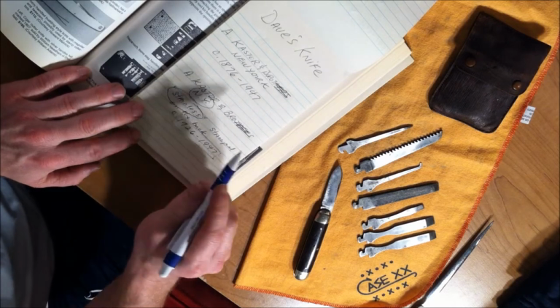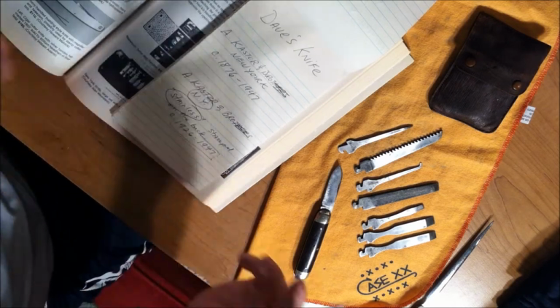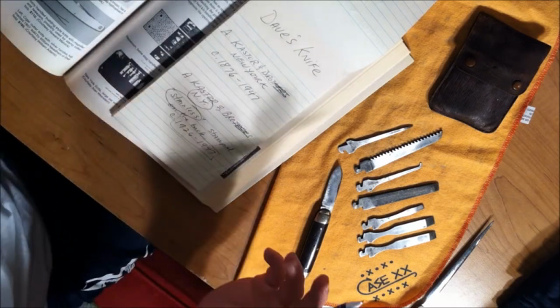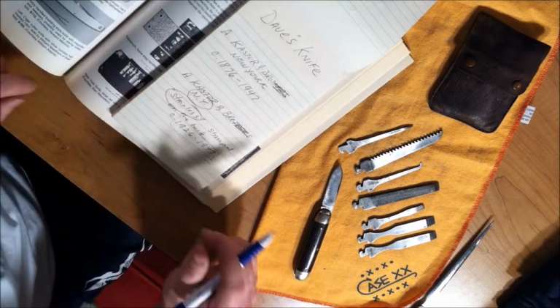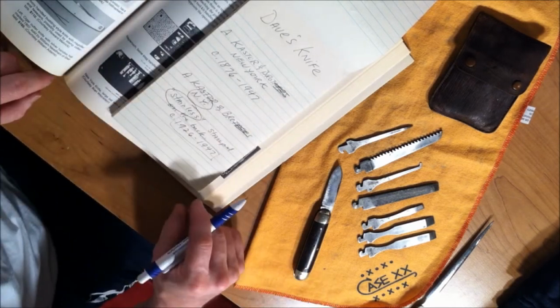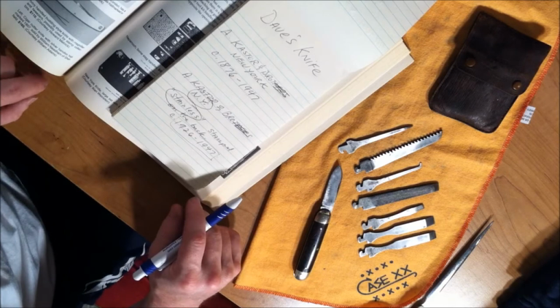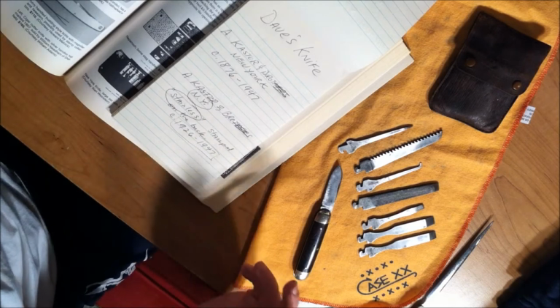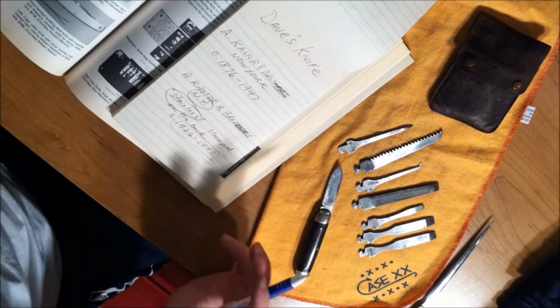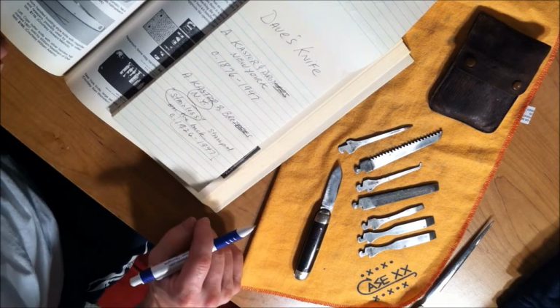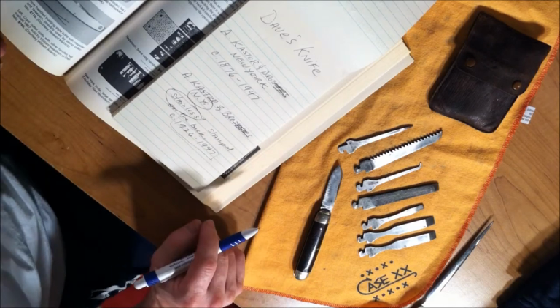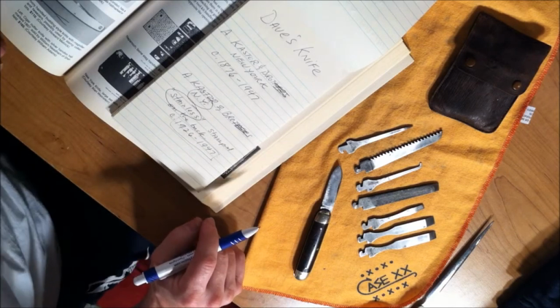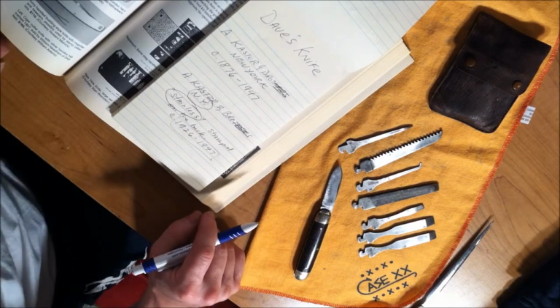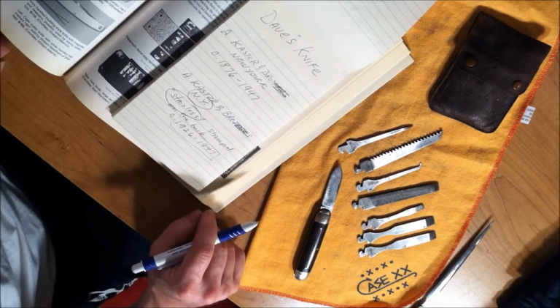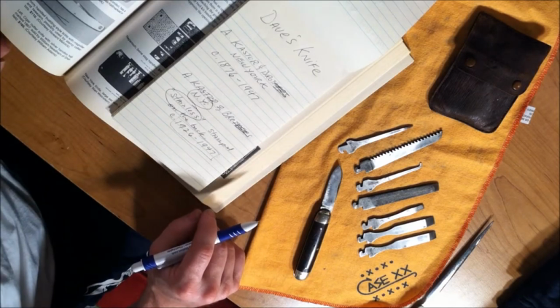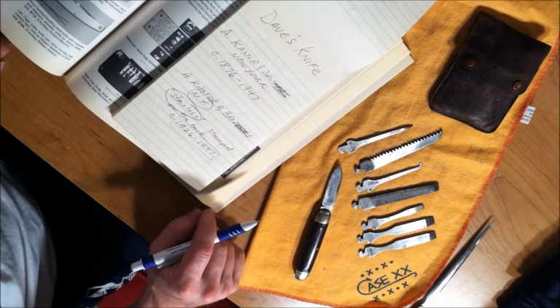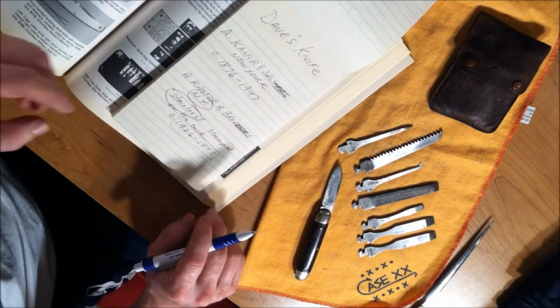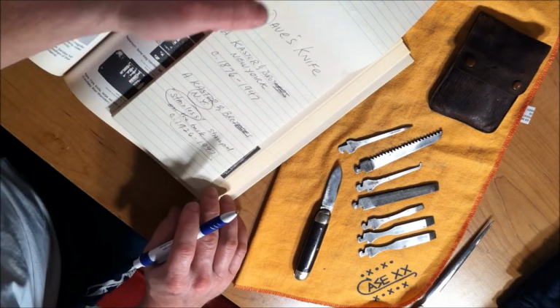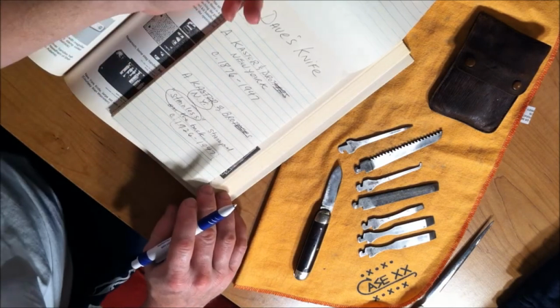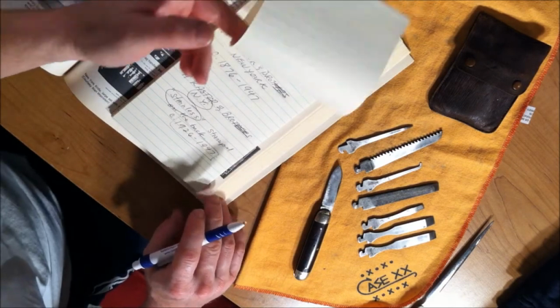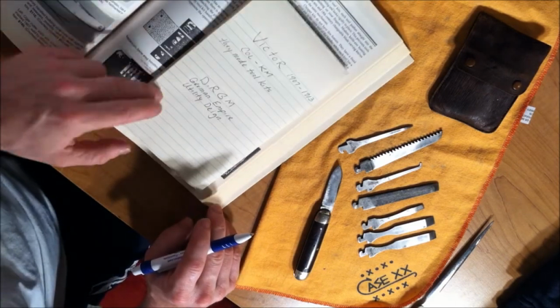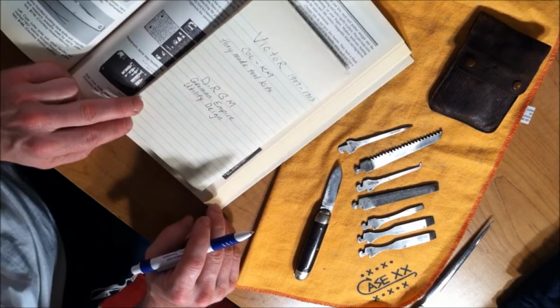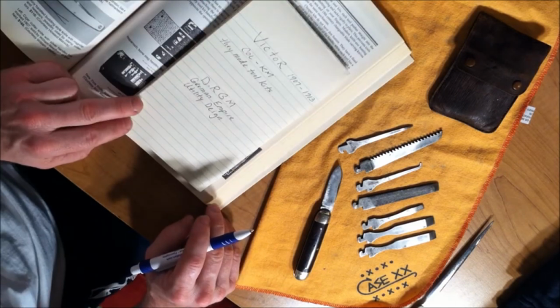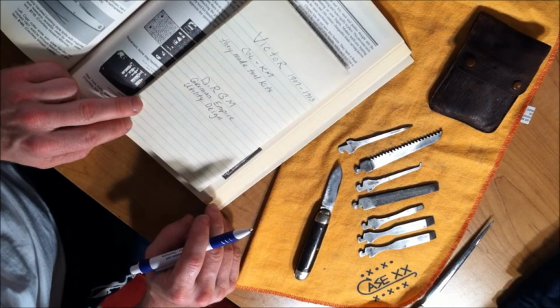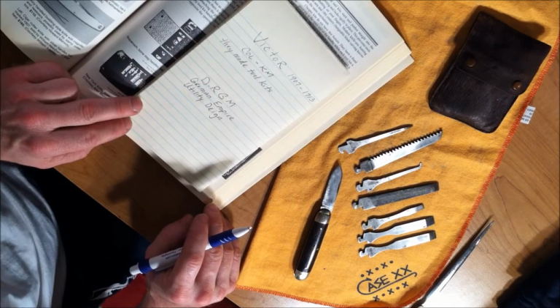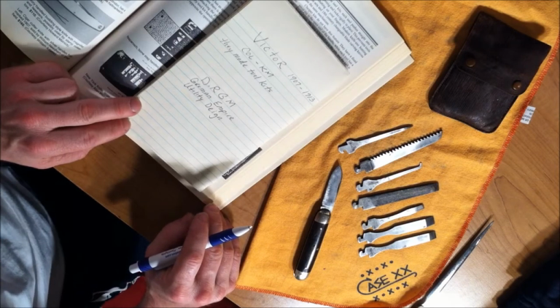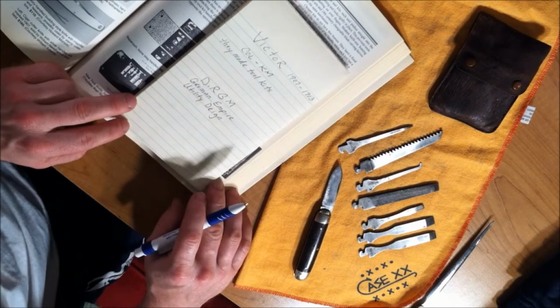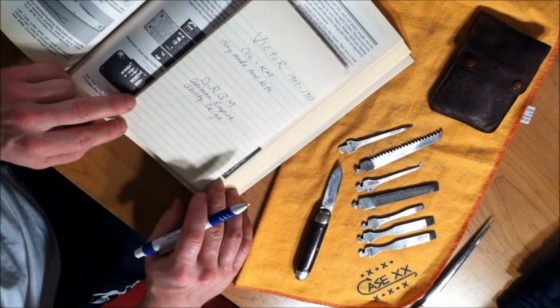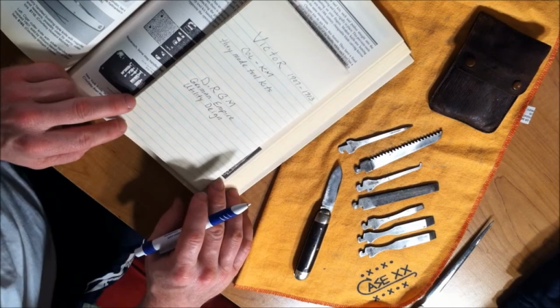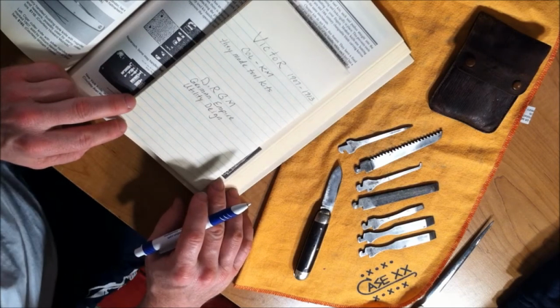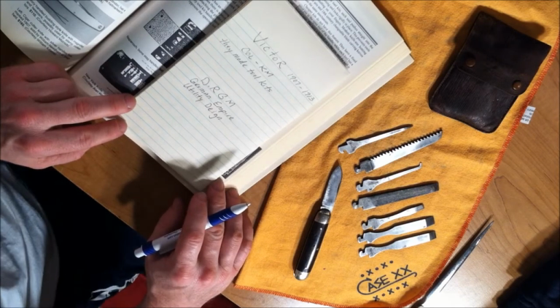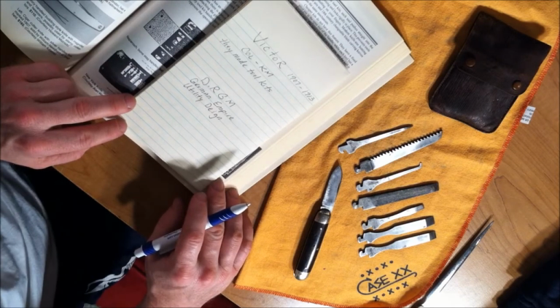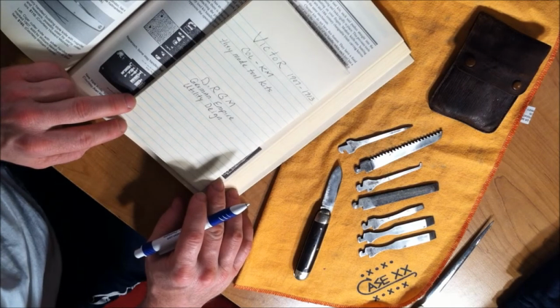Why is that important? Because that's history. That's knives. It's kind of fun to see how things work, and when they were made and when they went out of style.